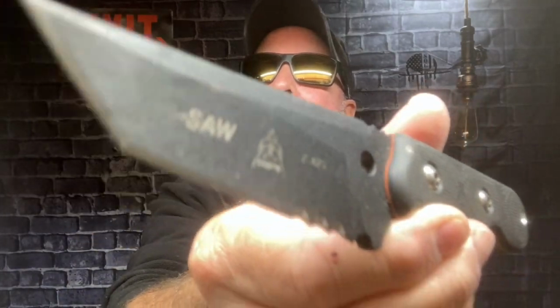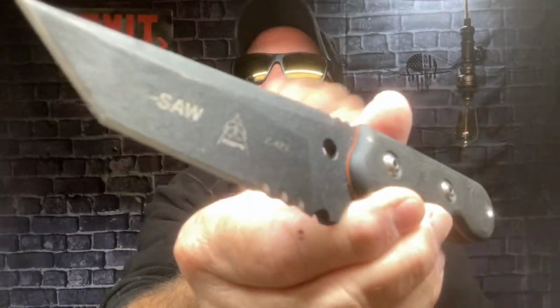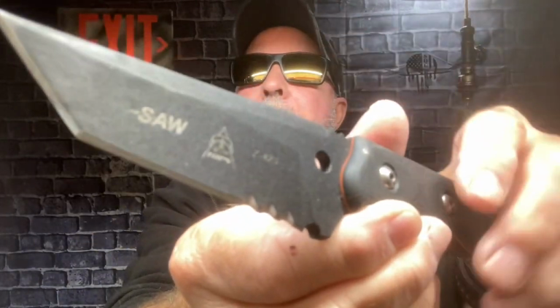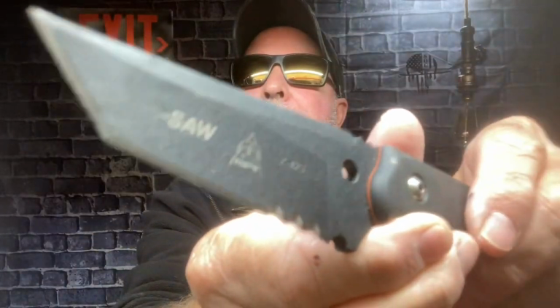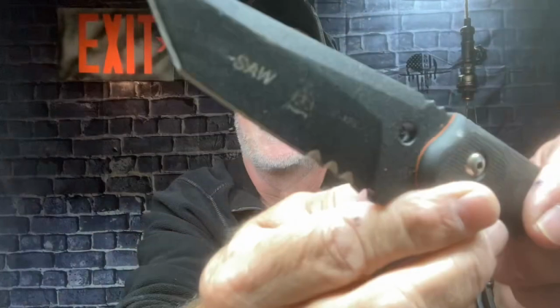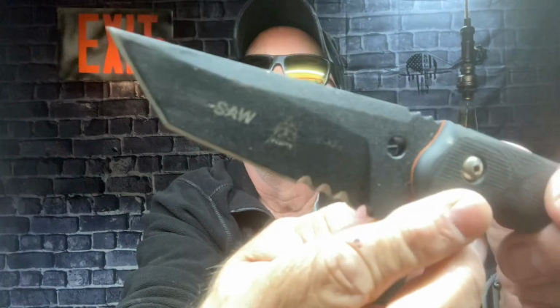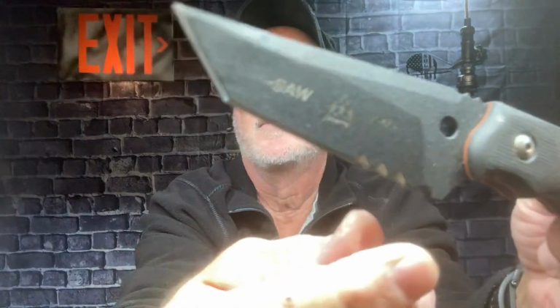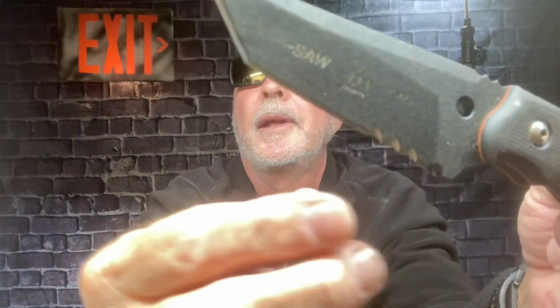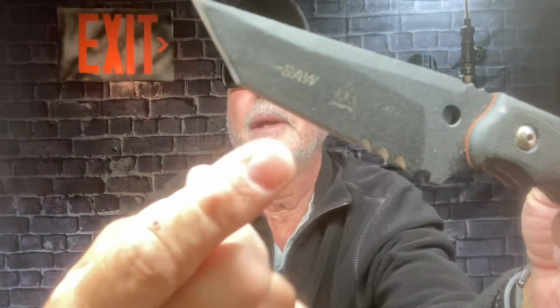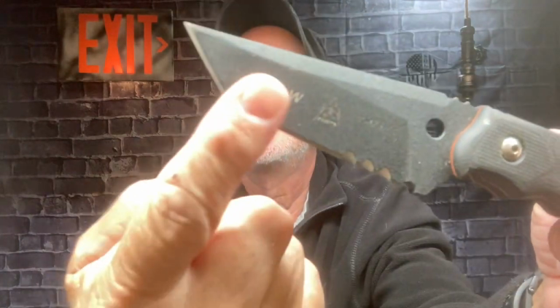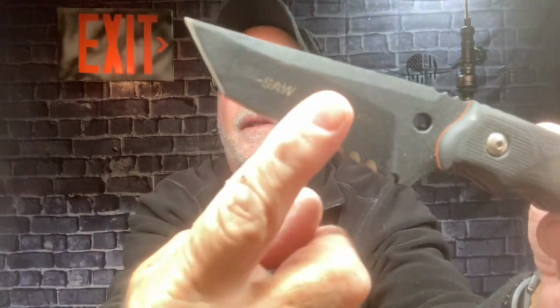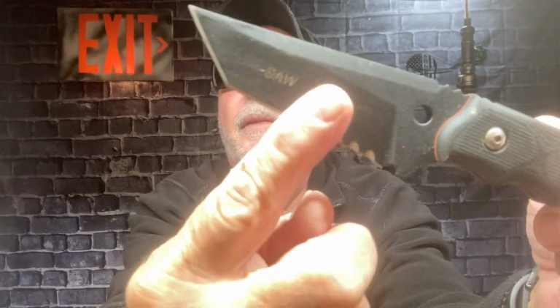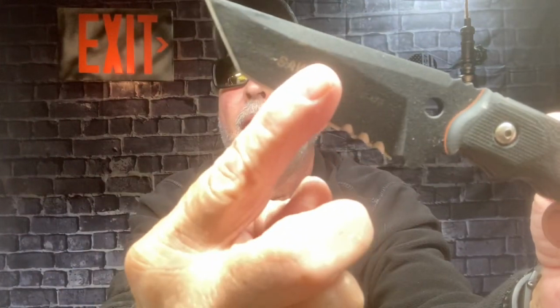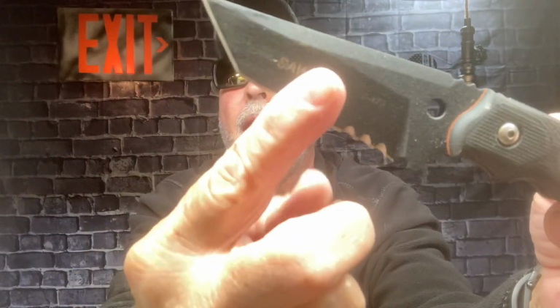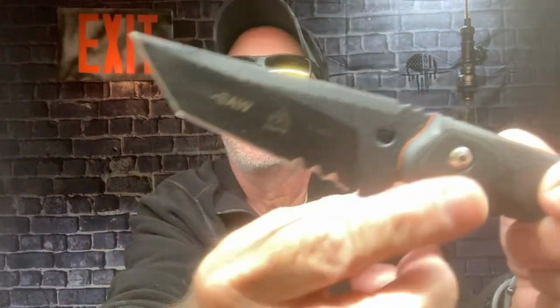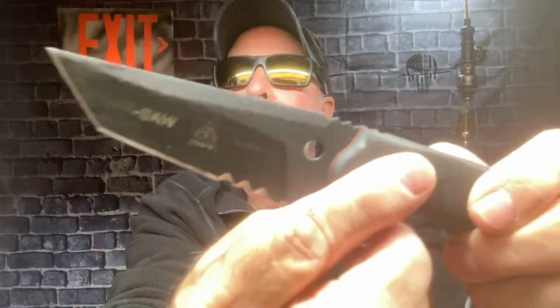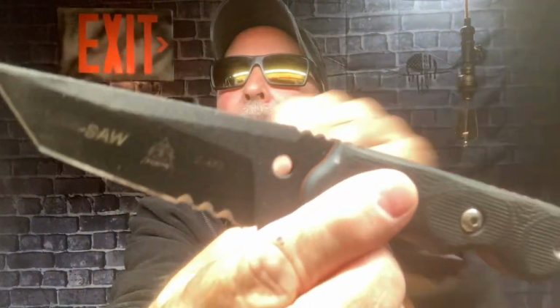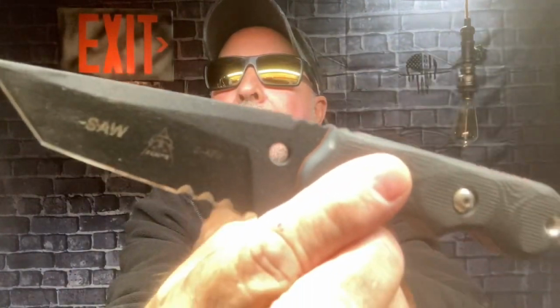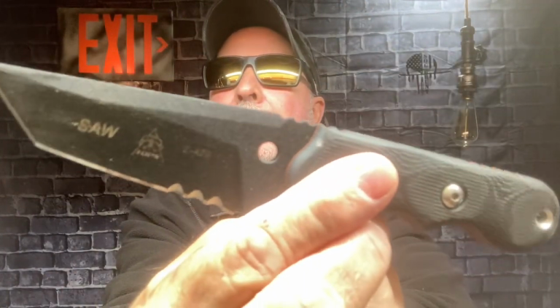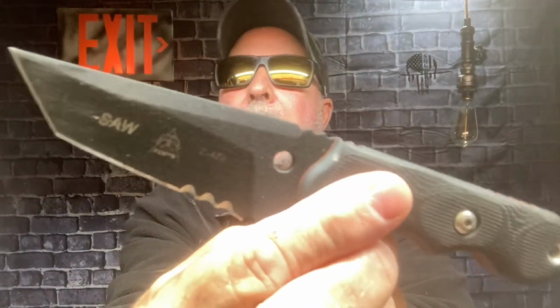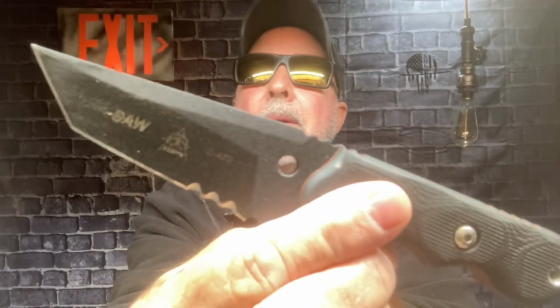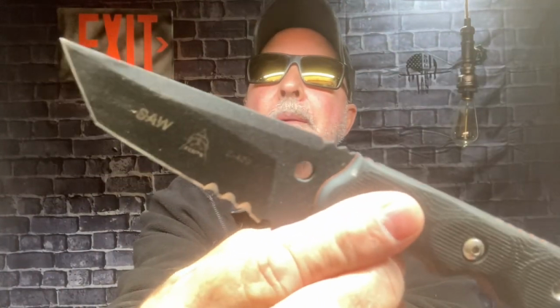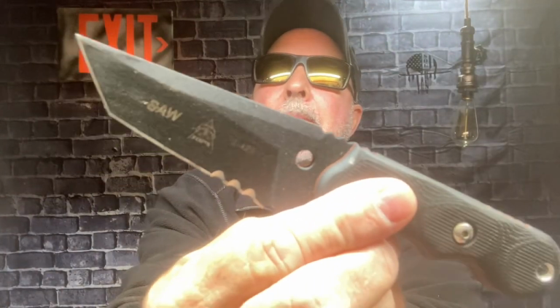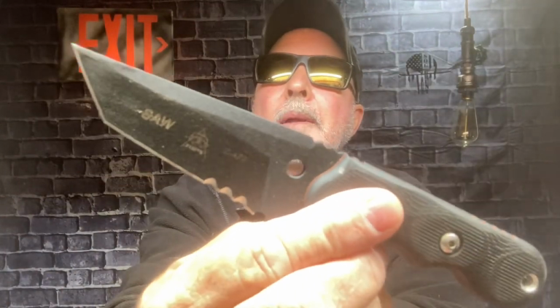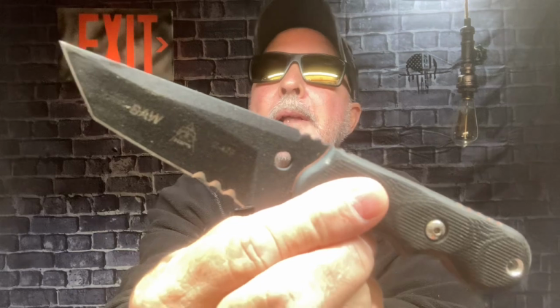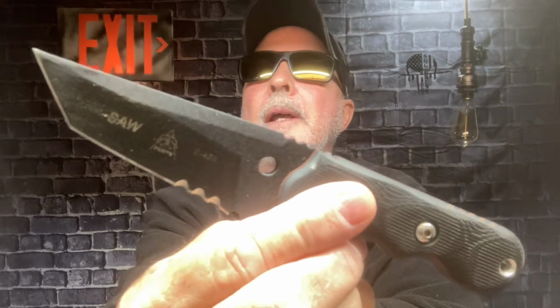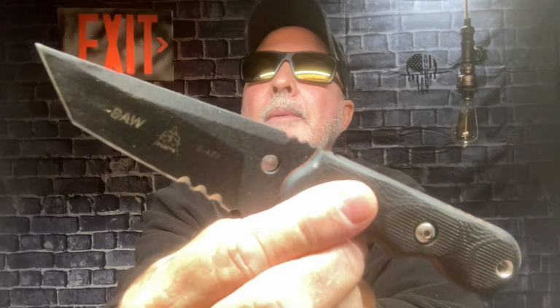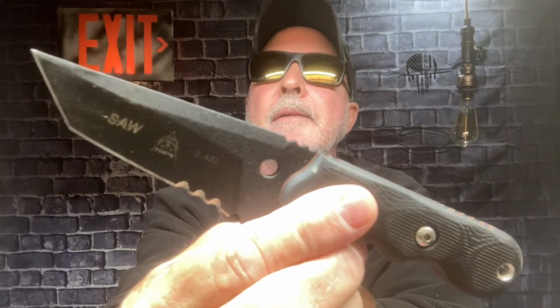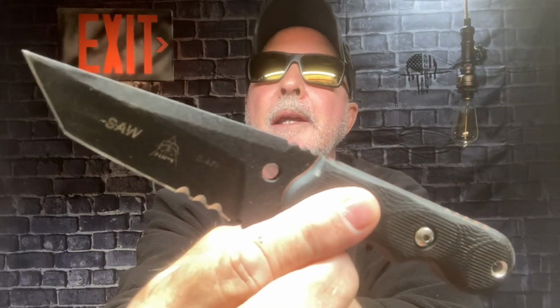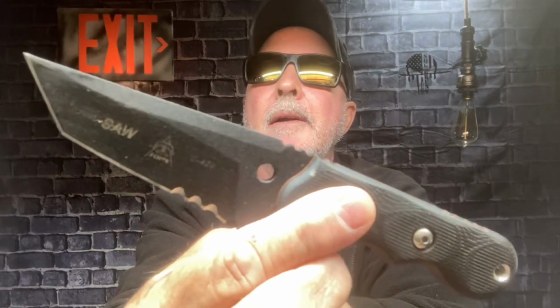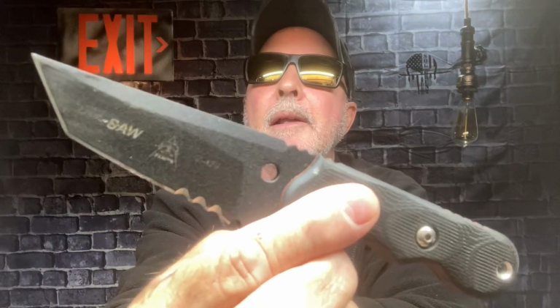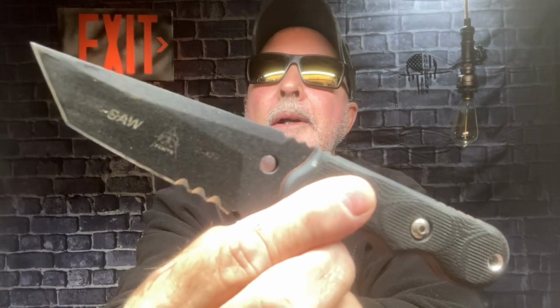I have thrown this into a board on the playground and it's gone yay deep. I like to know that whatever I carry, I can throw.